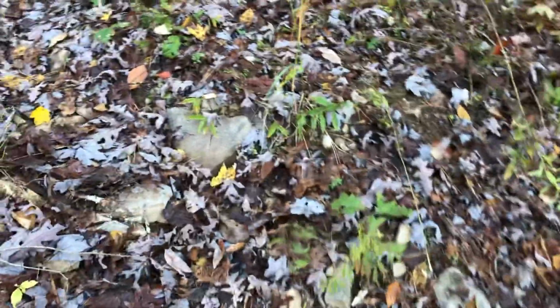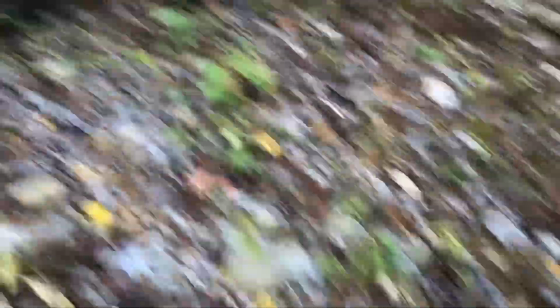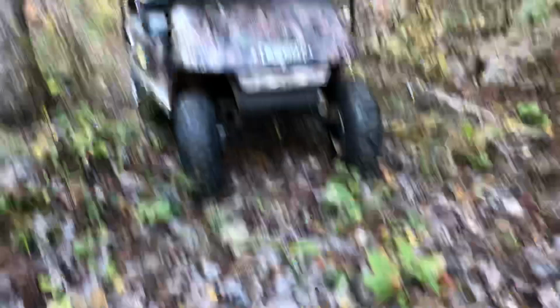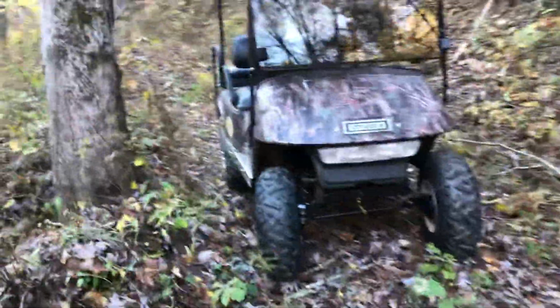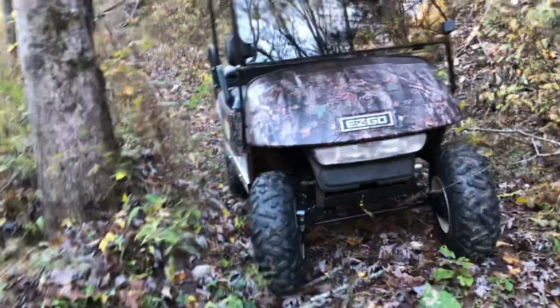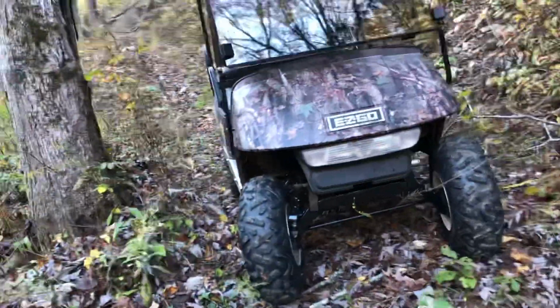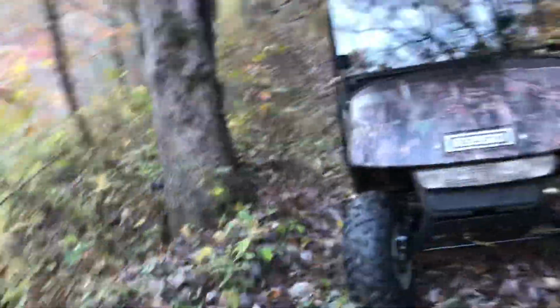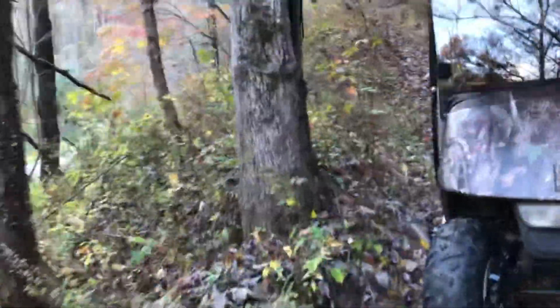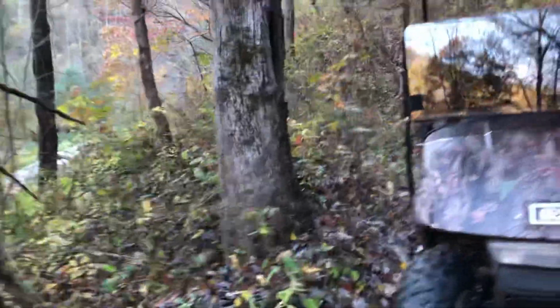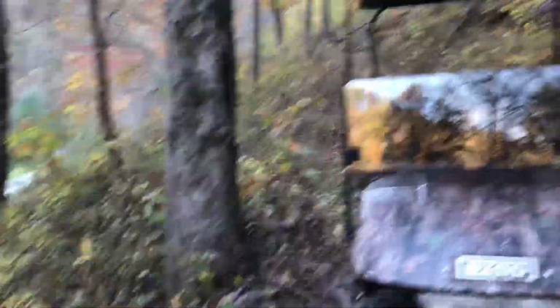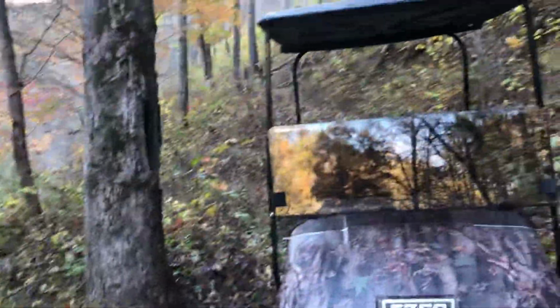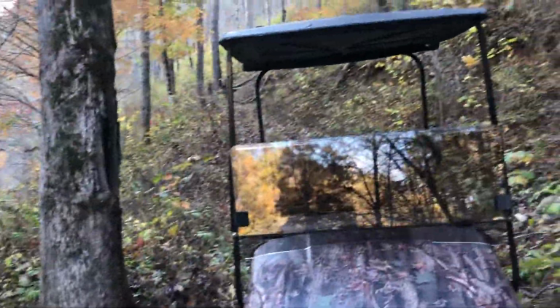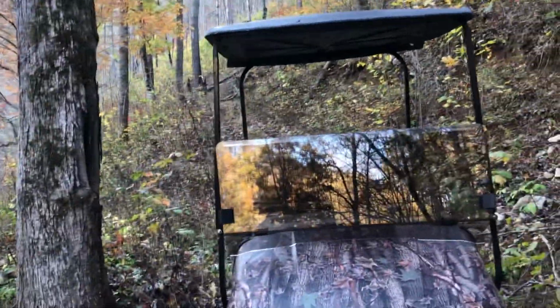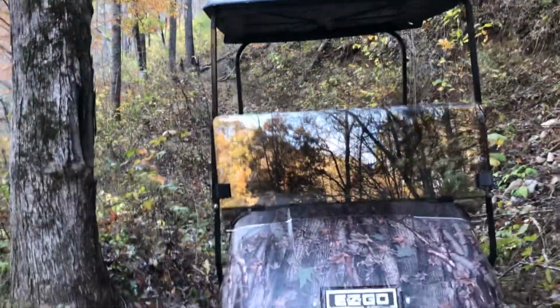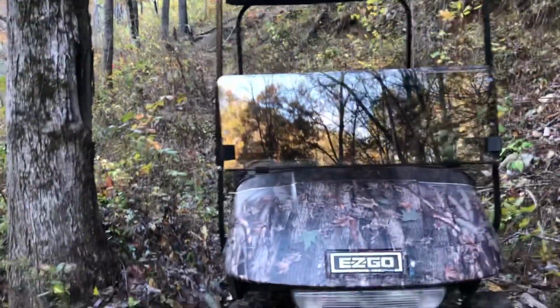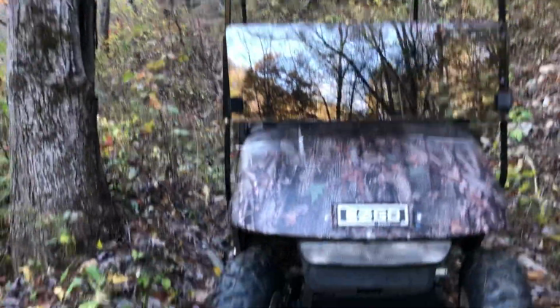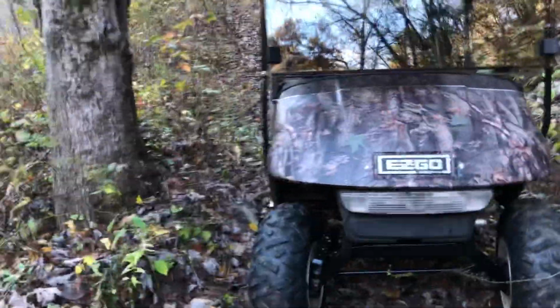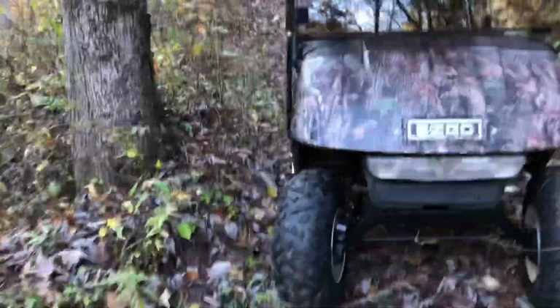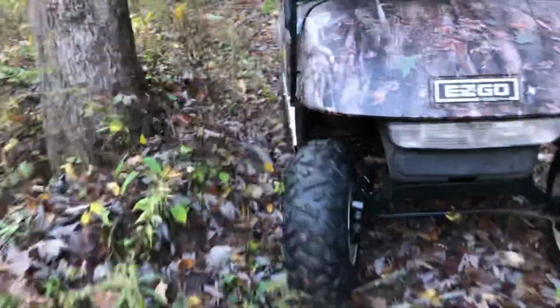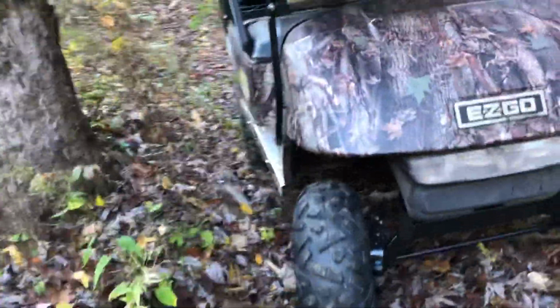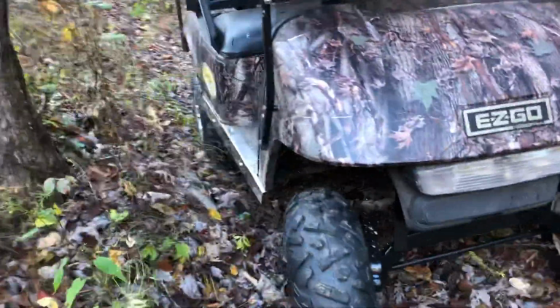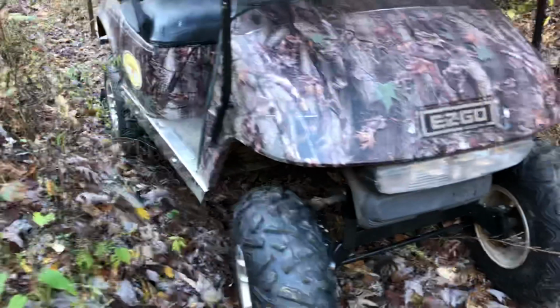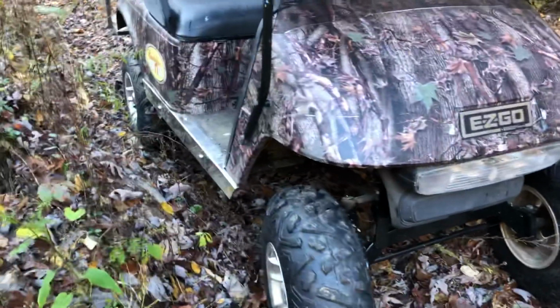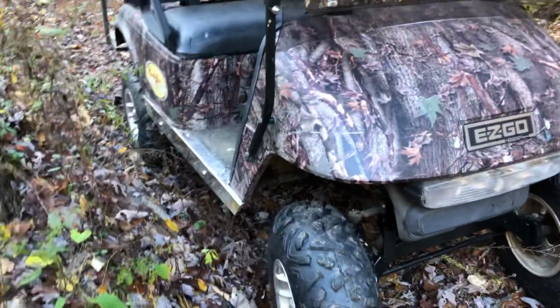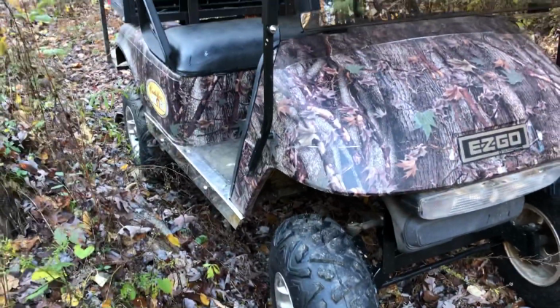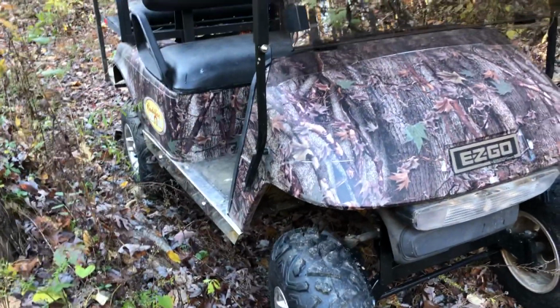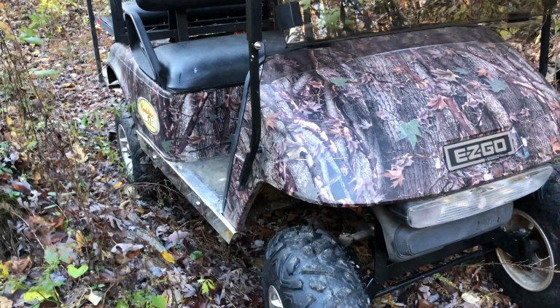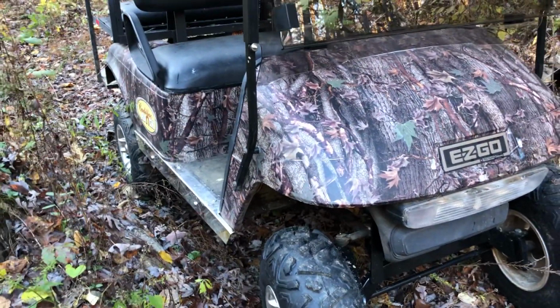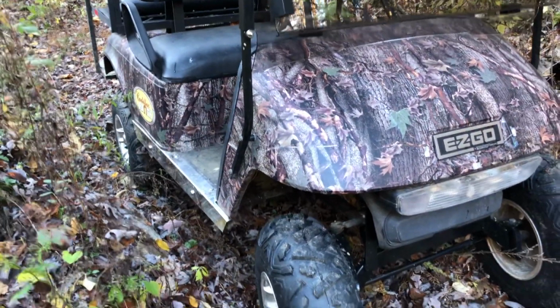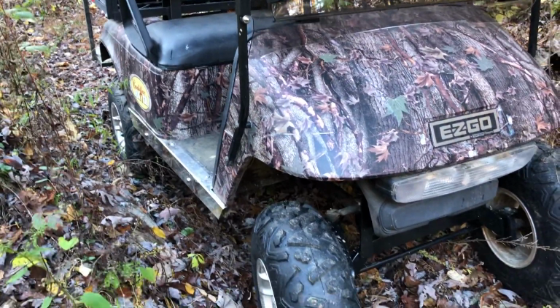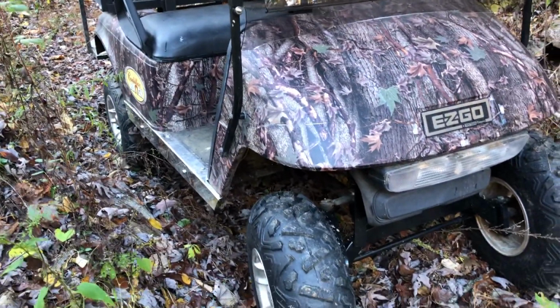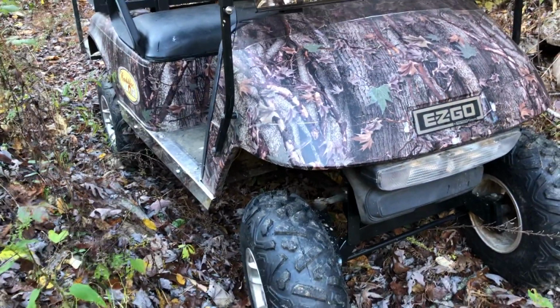But it did make it on up to the water tank and all of that. I'm just so amazed at how this little thing goes with a stock two horsepower motor and that controller. The torque is unreal — the way that thing will go.